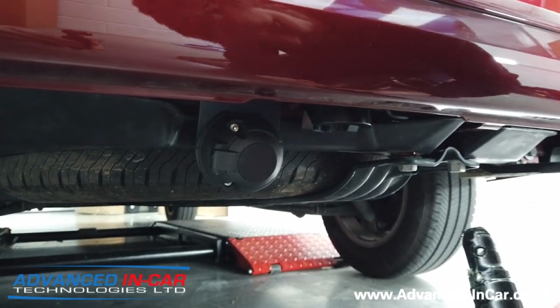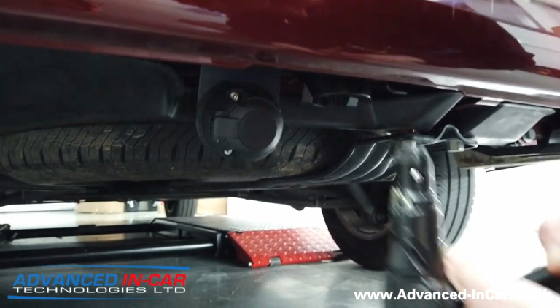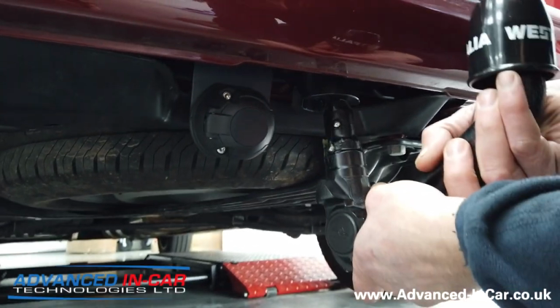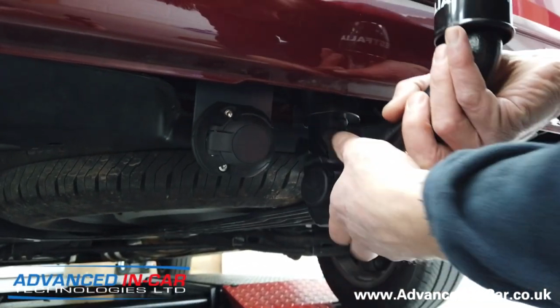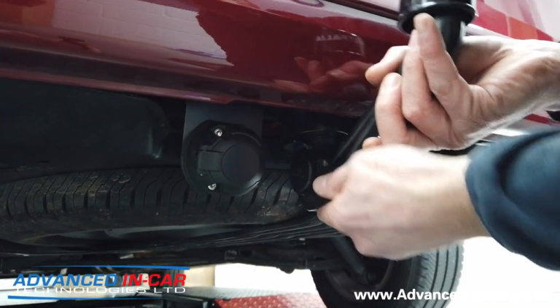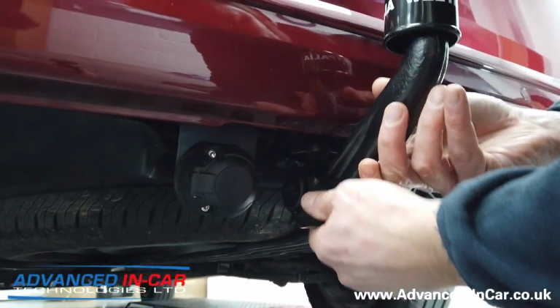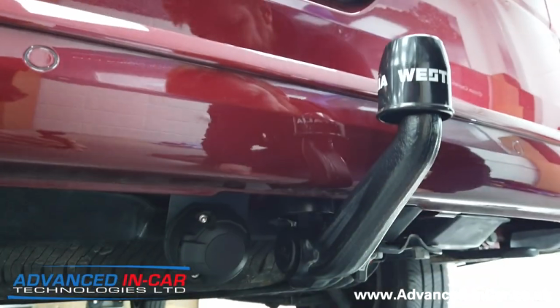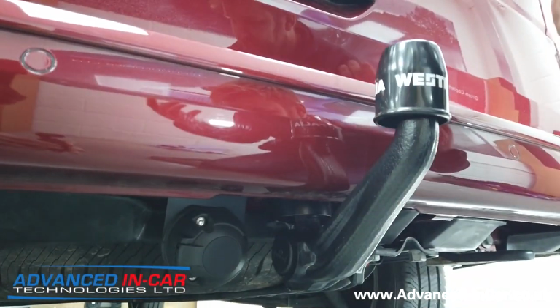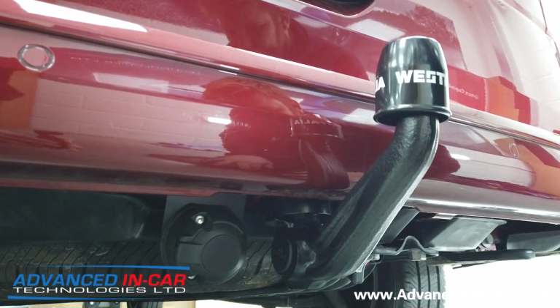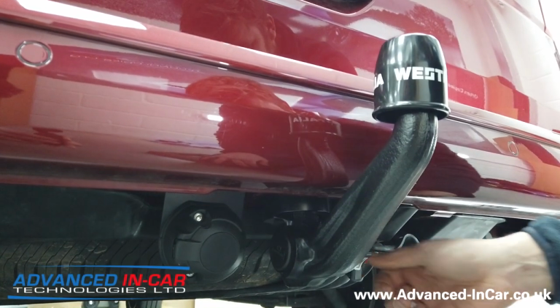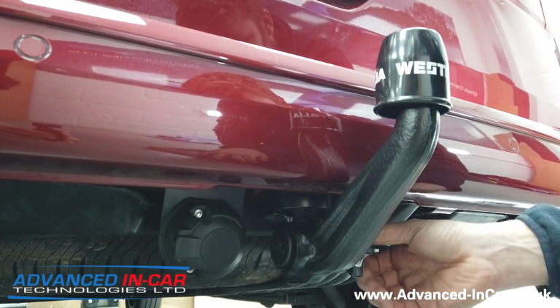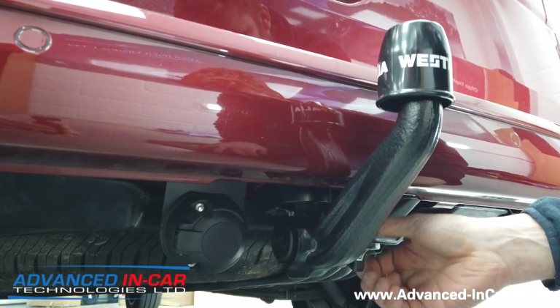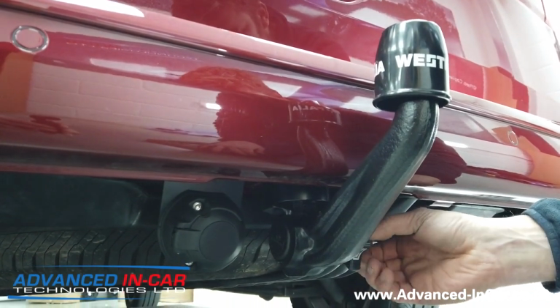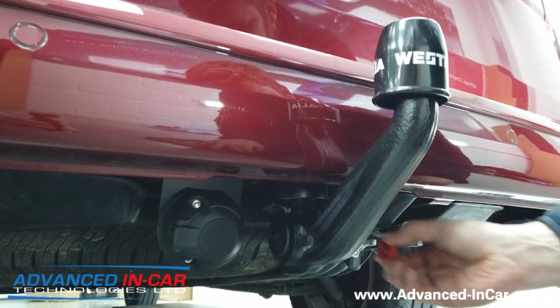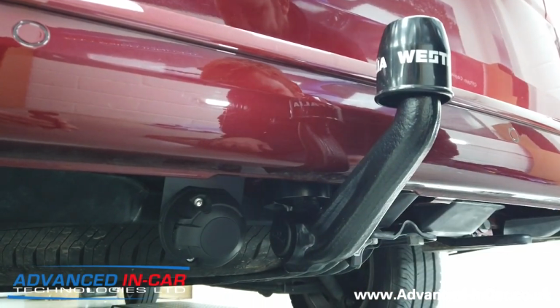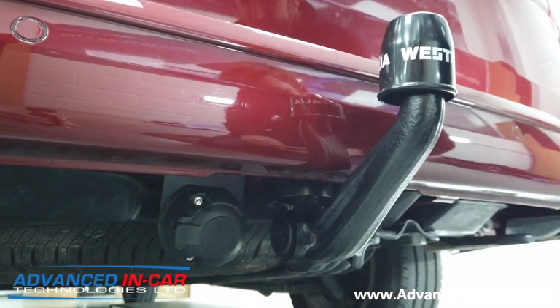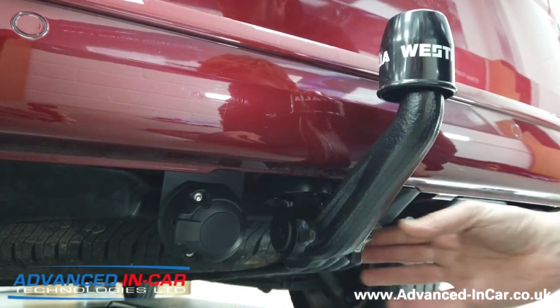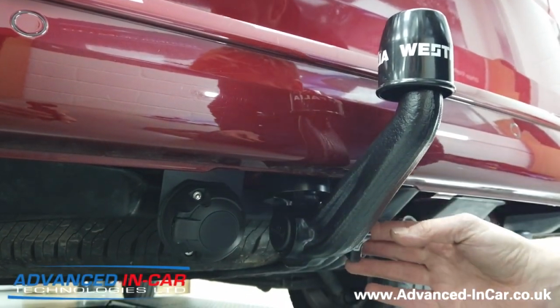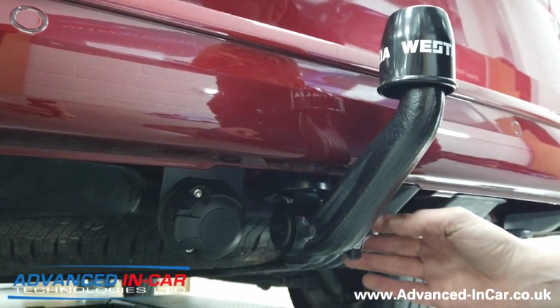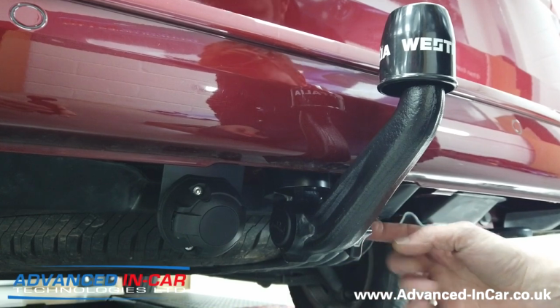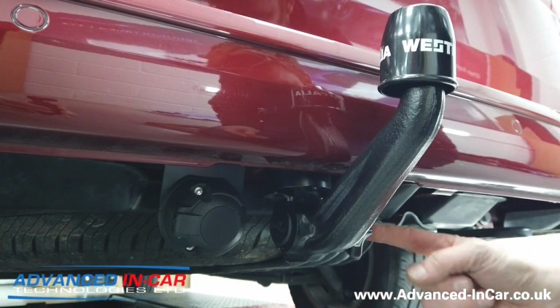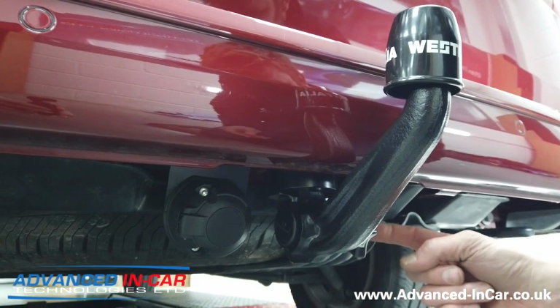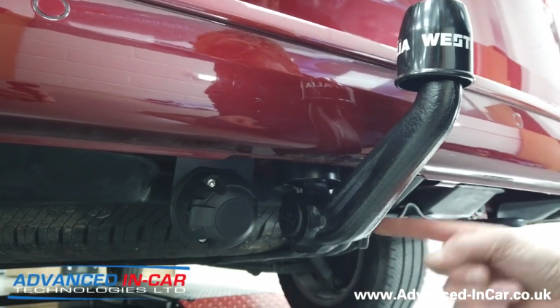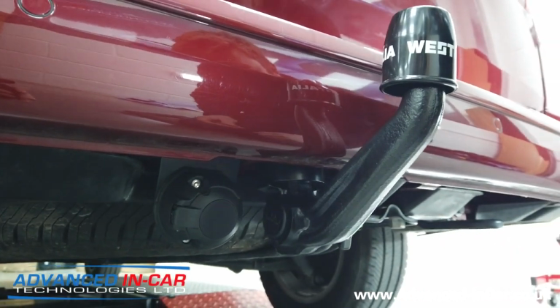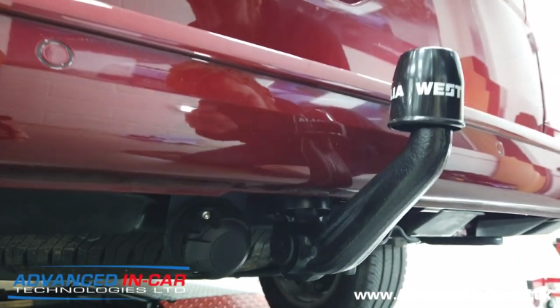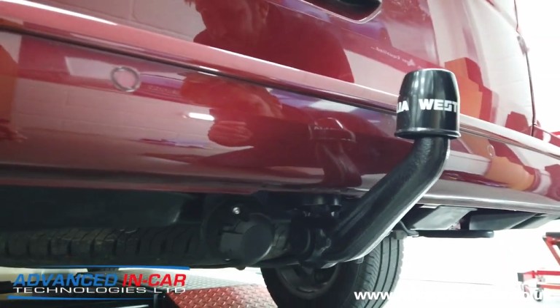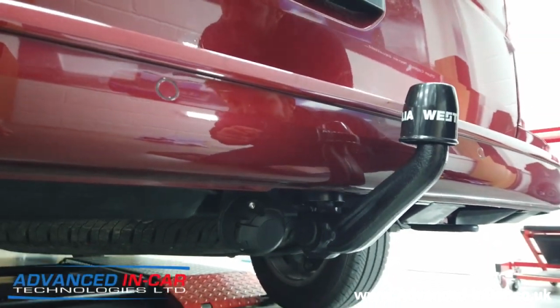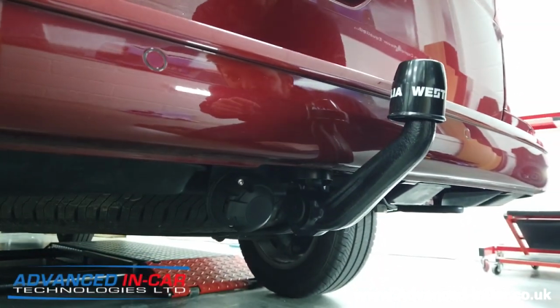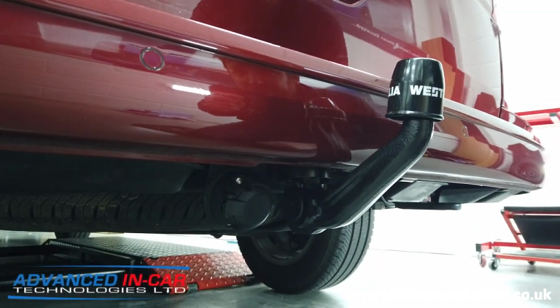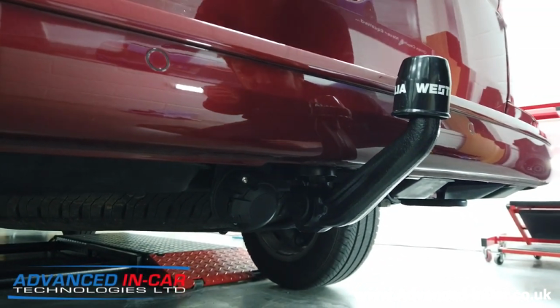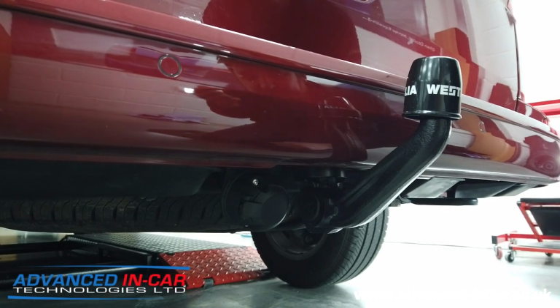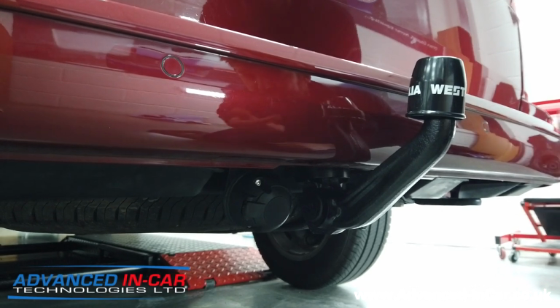Let's pop it back in. When you're ready, simple enough — line up the tow bar, pop it in, job done. Turn the key, key comes out, and you put your little dust cap over your key holder like so.